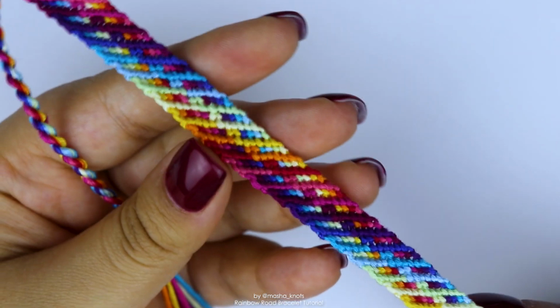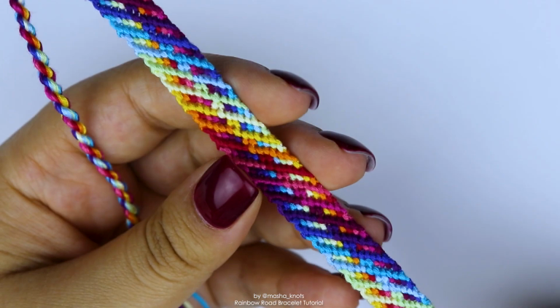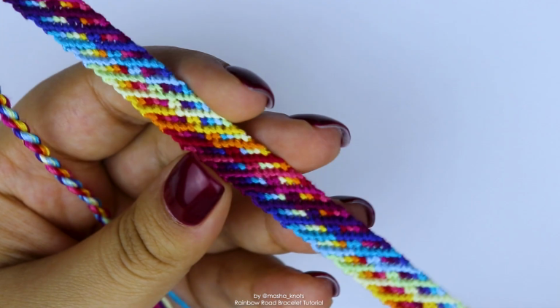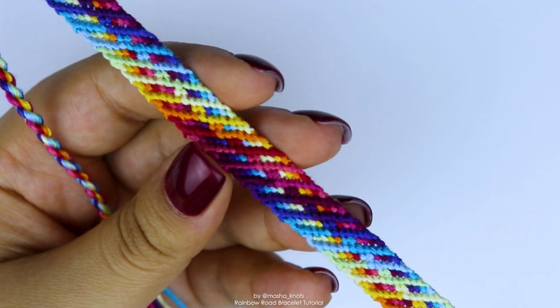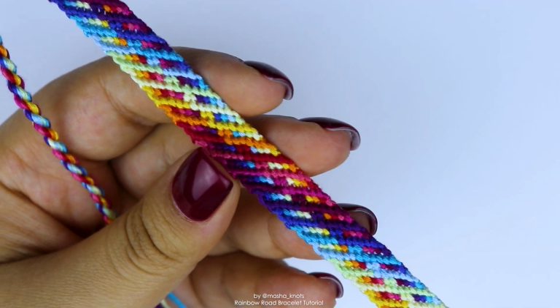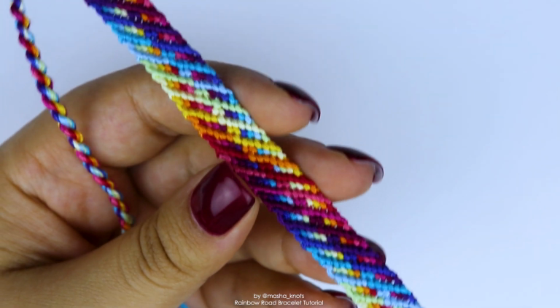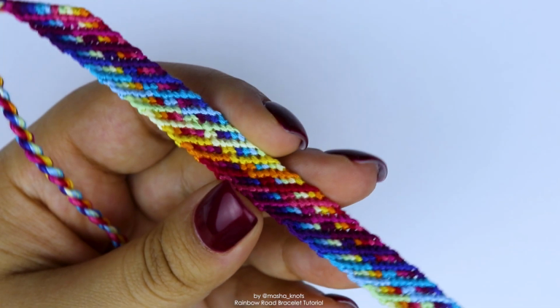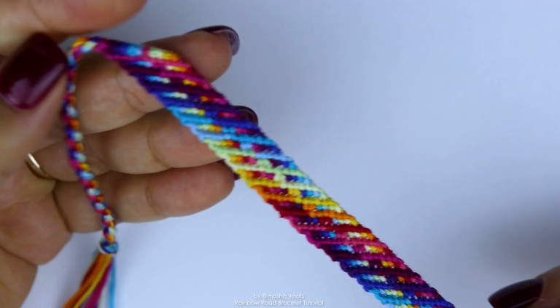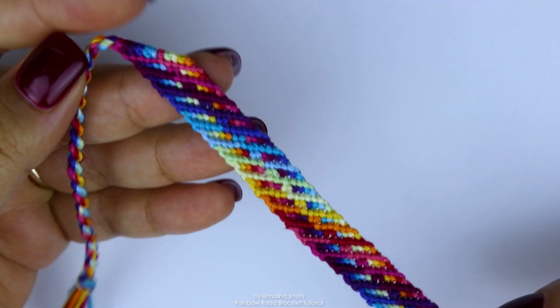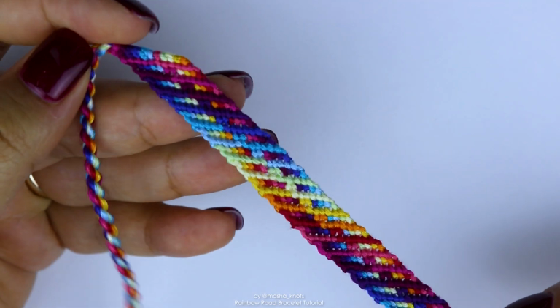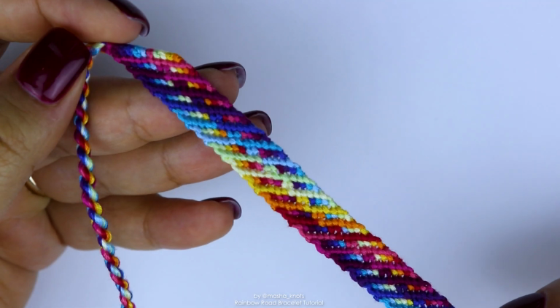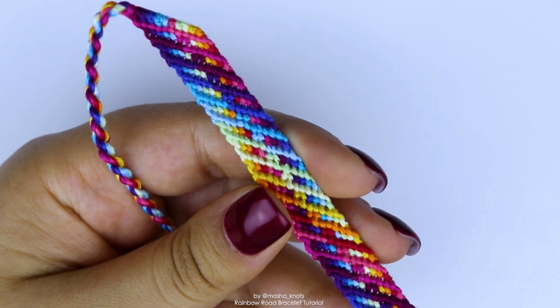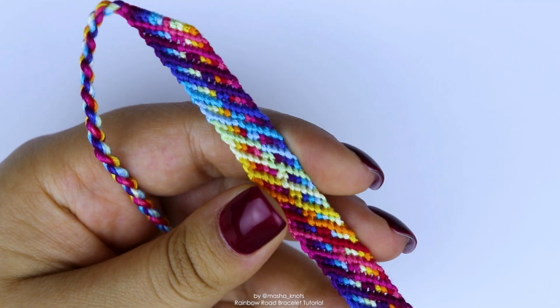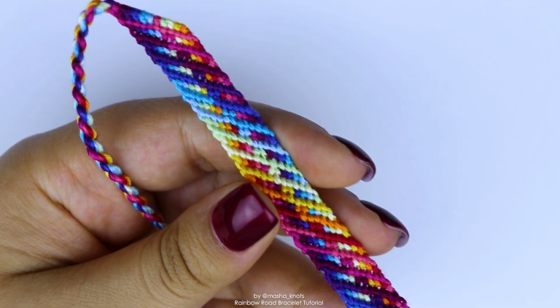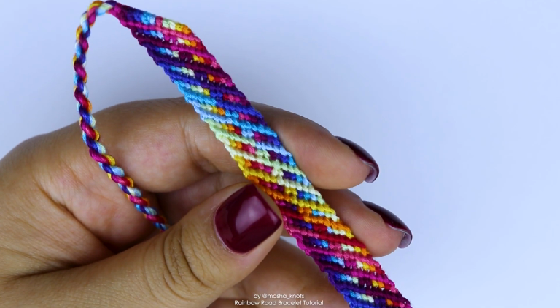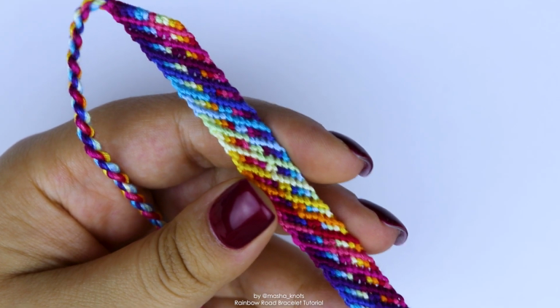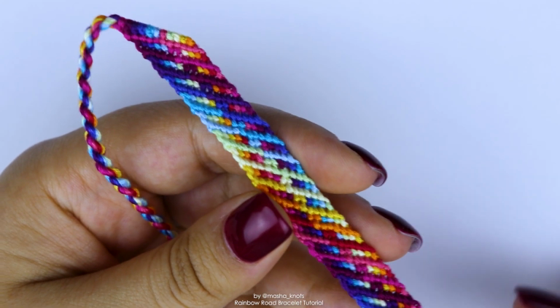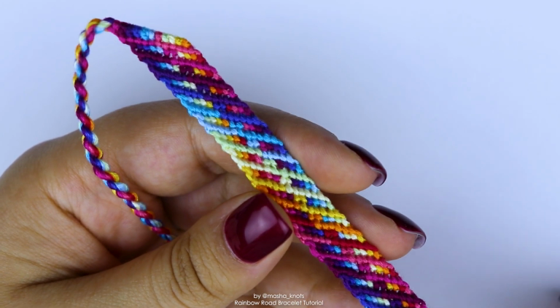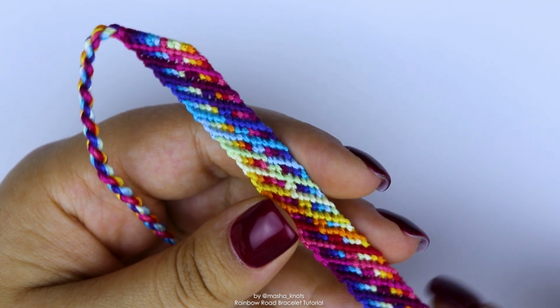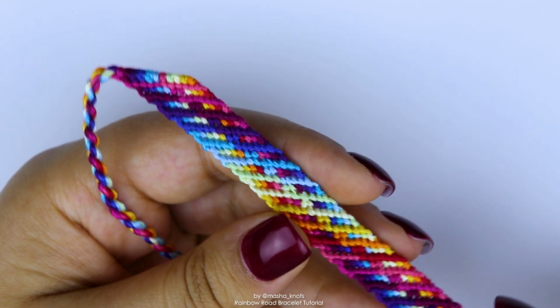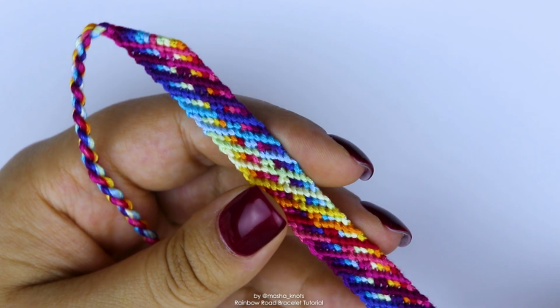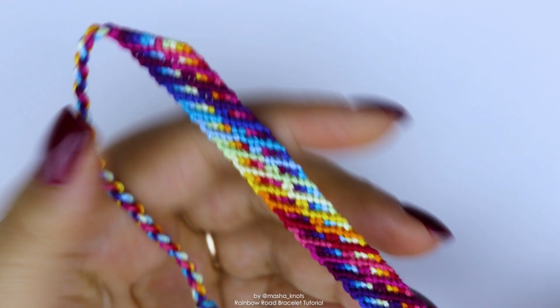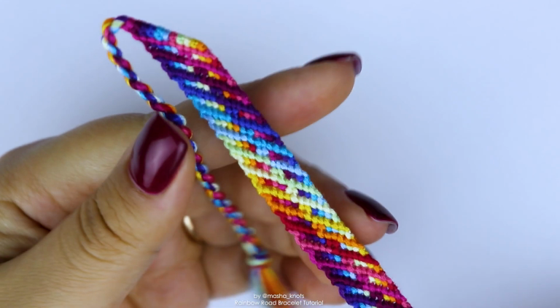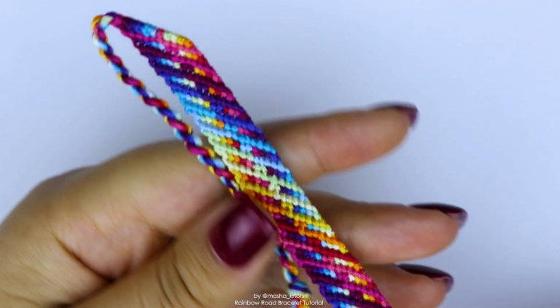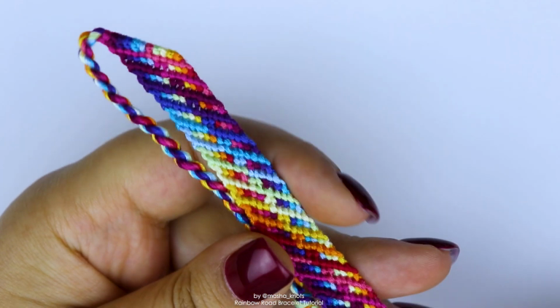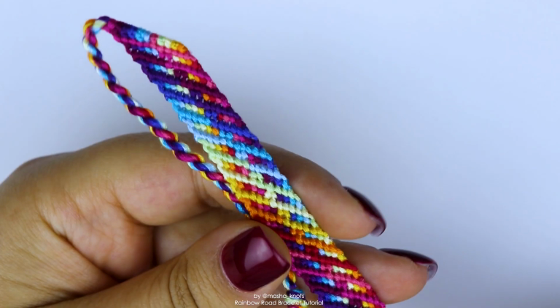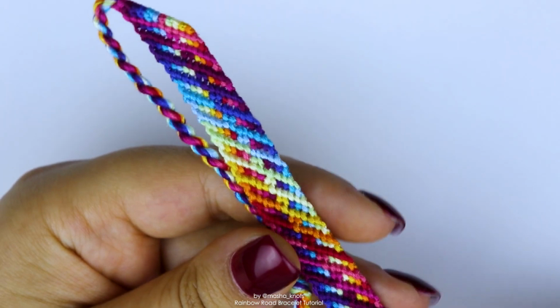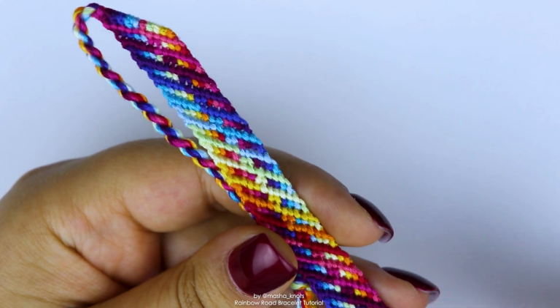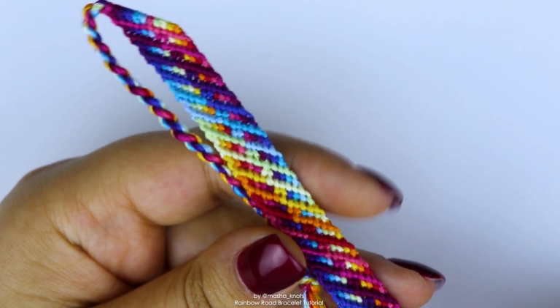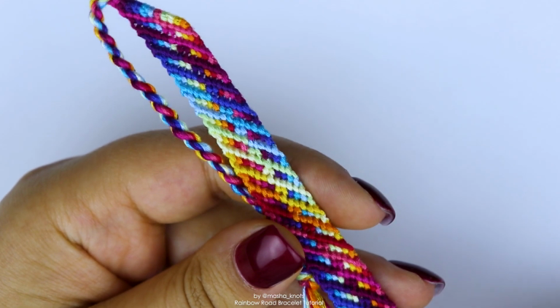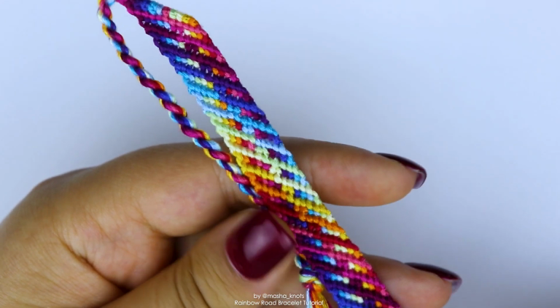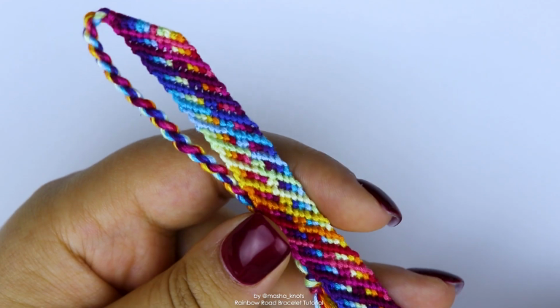You heard me right, there's two repeating rows, making it super simple to make. If you are a complete beginner and you've never made bracelets before, I don't recommend you start with this. While this bracelet is really easy, I recommend you try a couple of bracelets before just to get the hang of it.